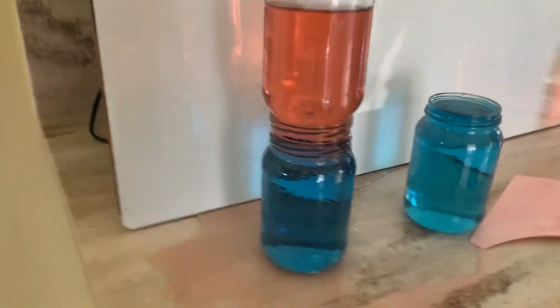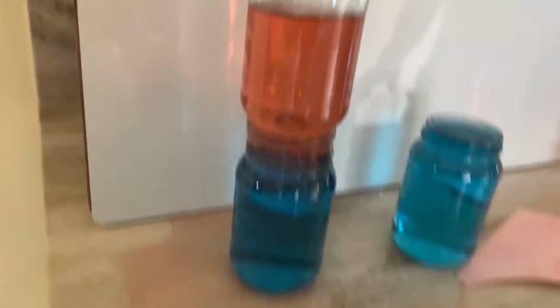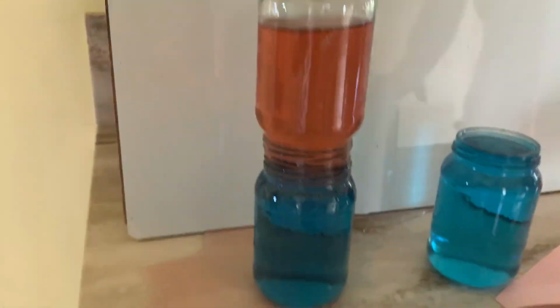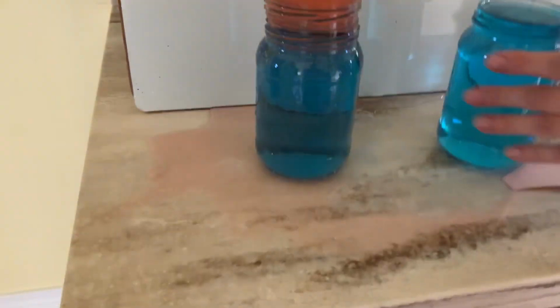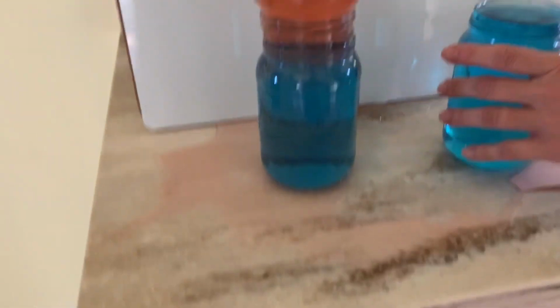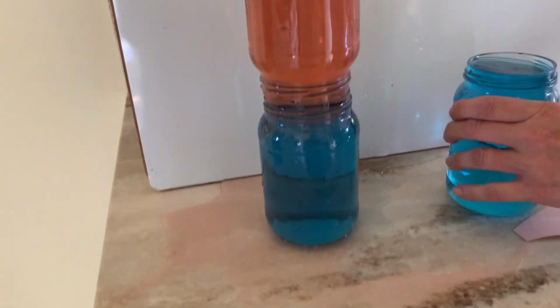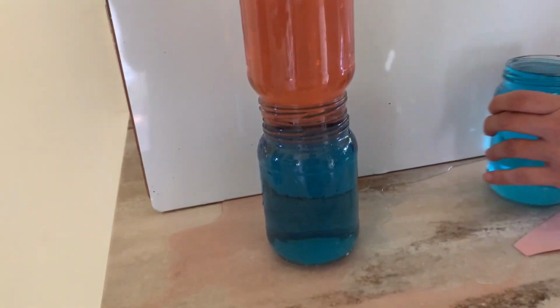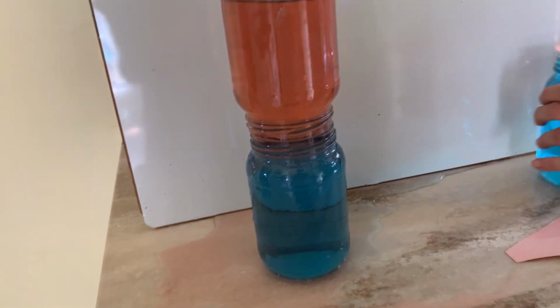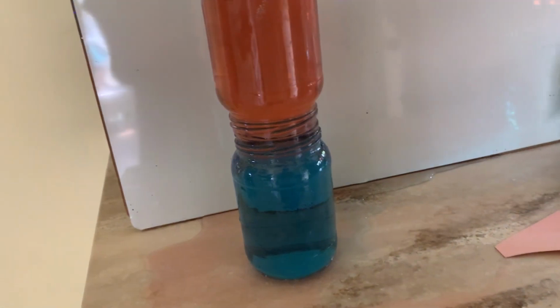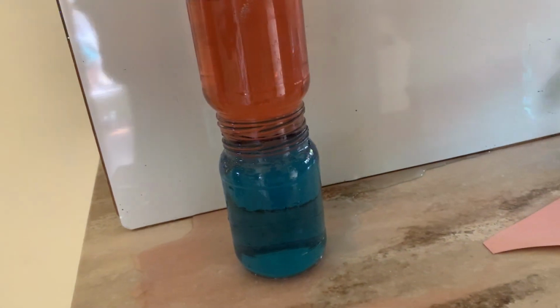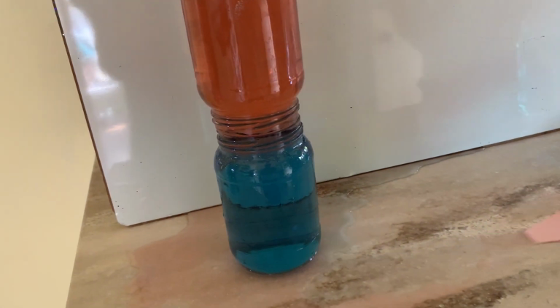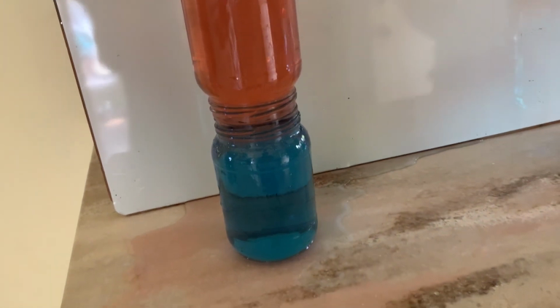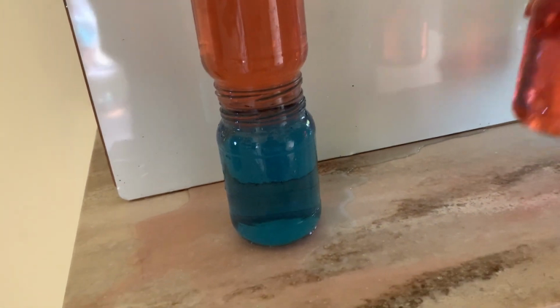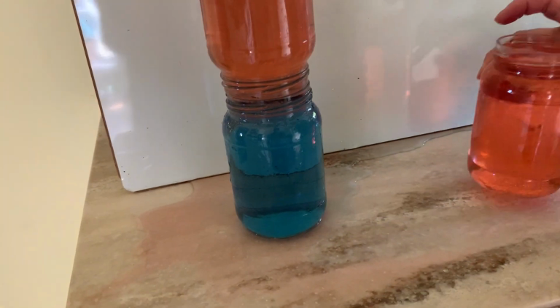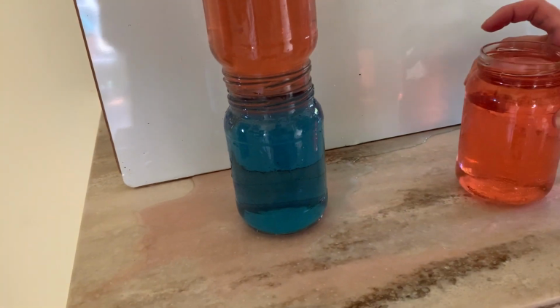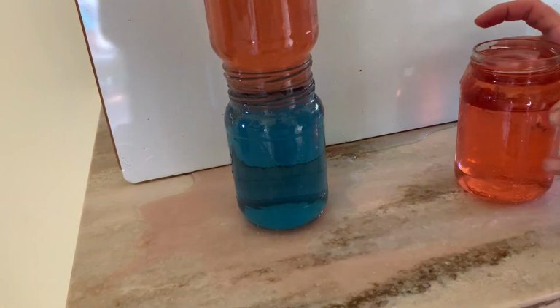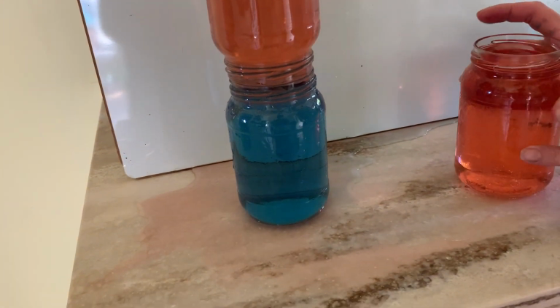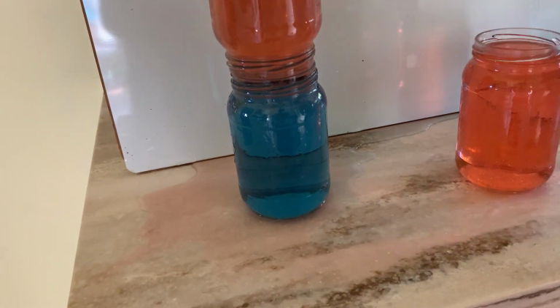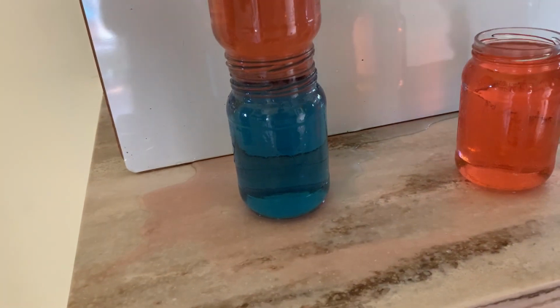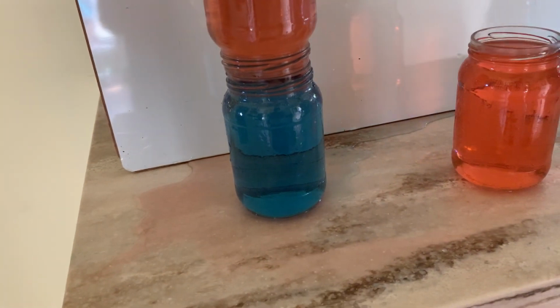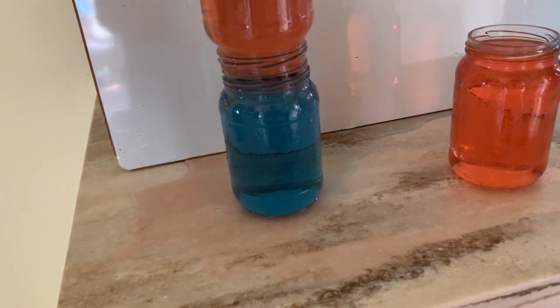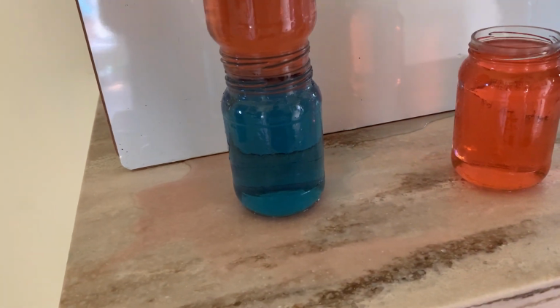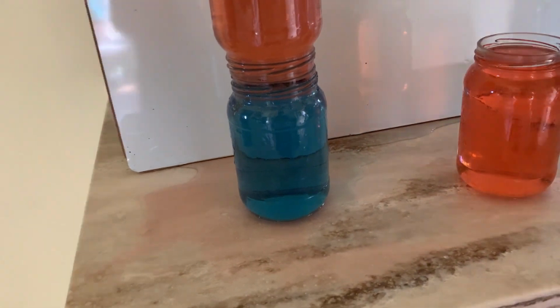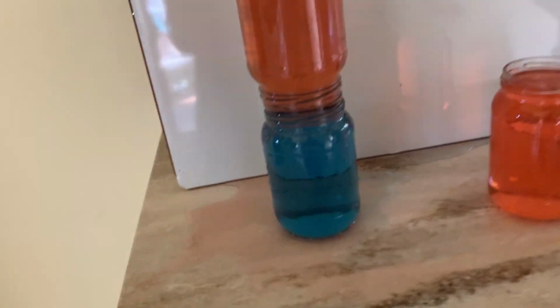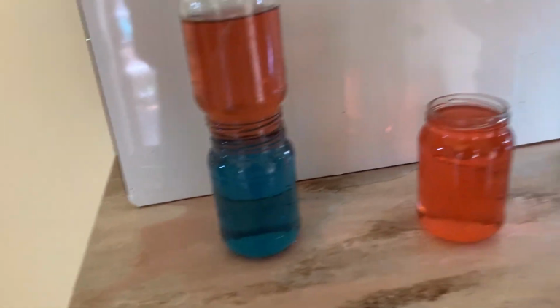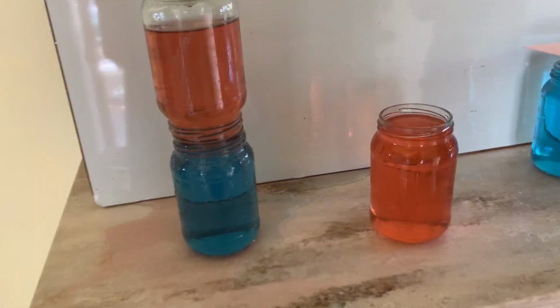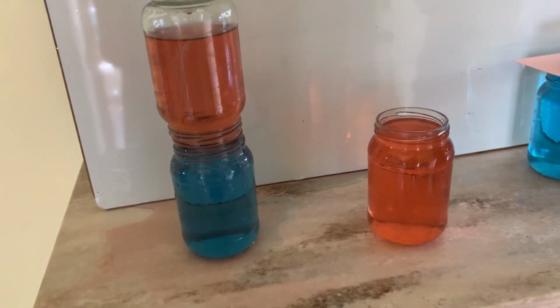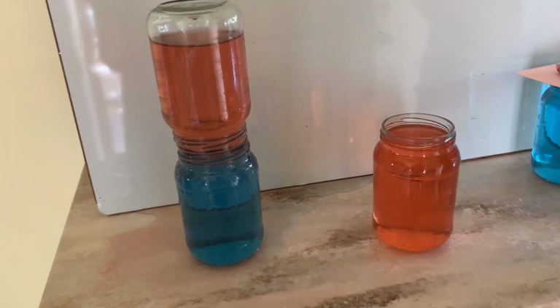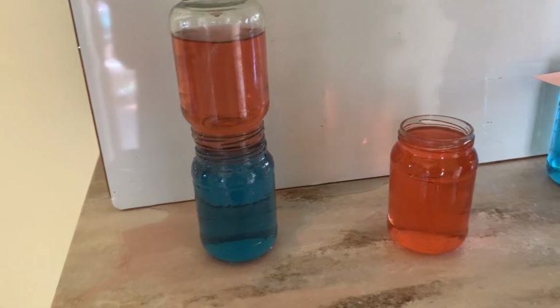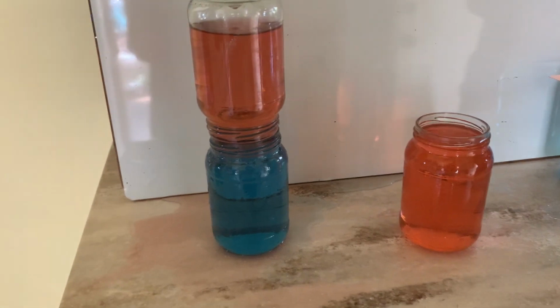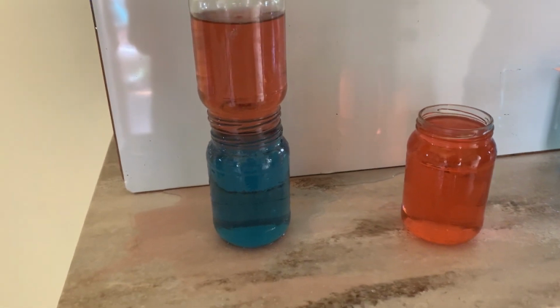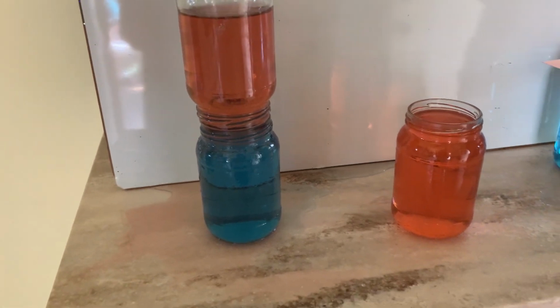Now I'm going to do the exact opposite. This time I'm going to leave the red one down and I'm going to place the blue one on top.